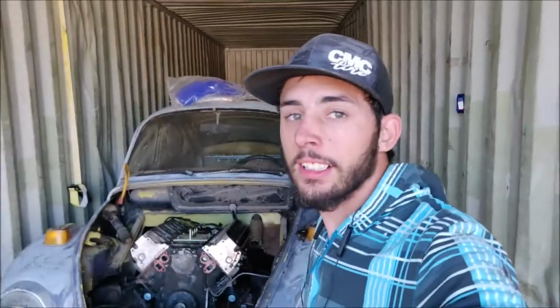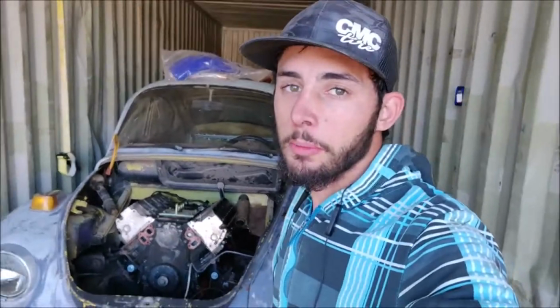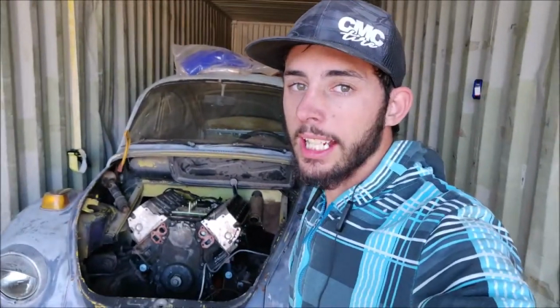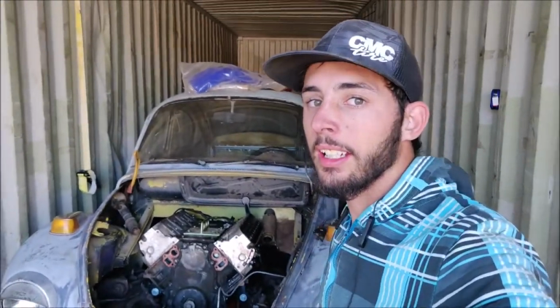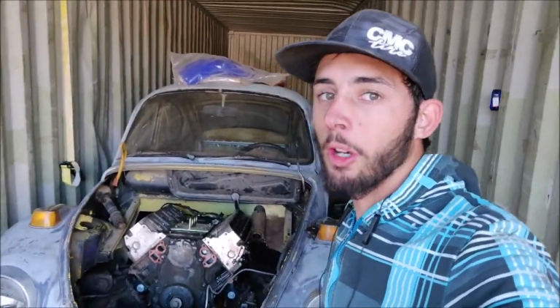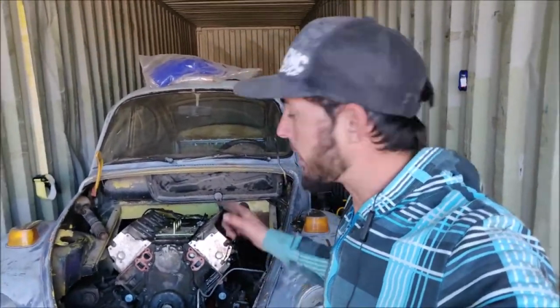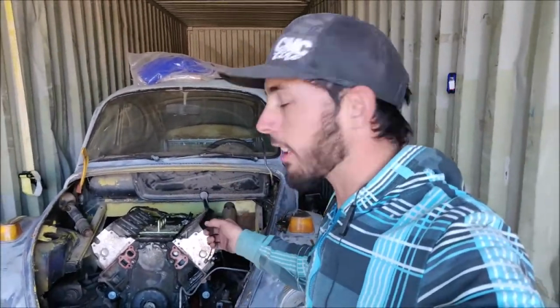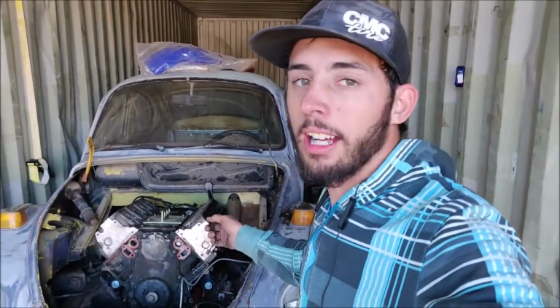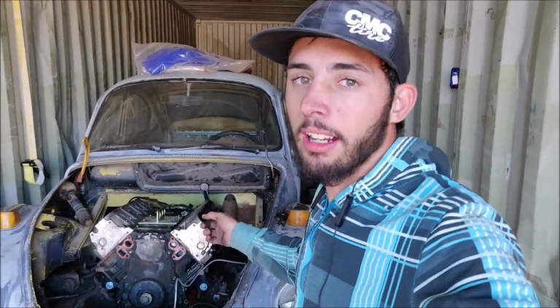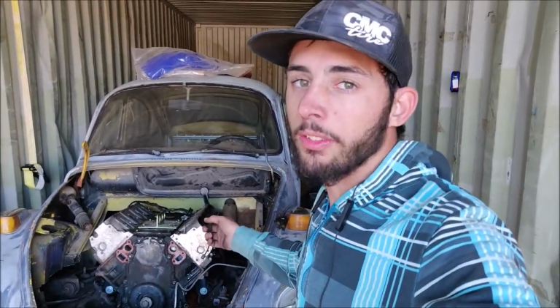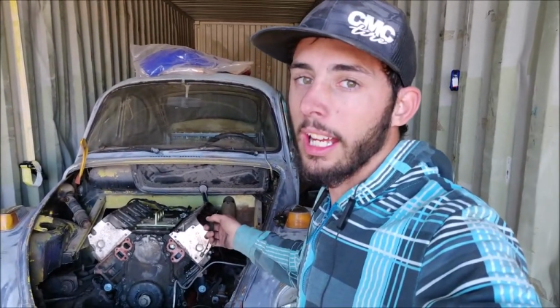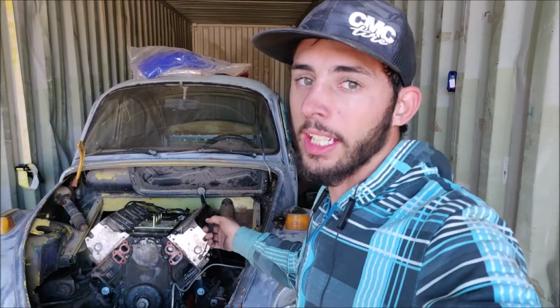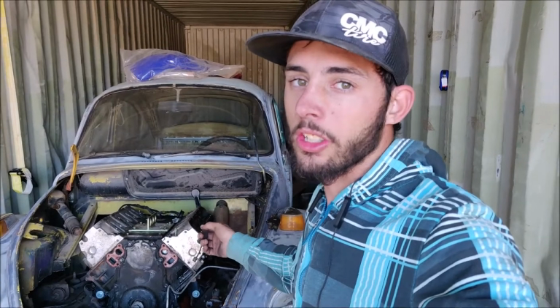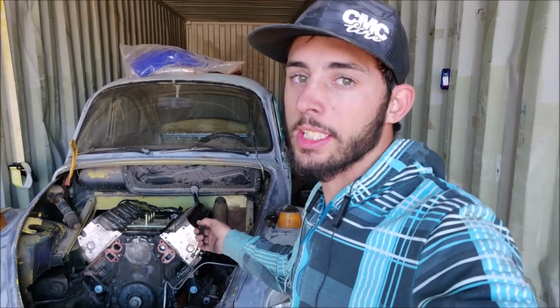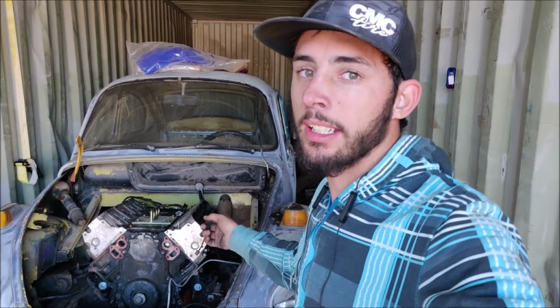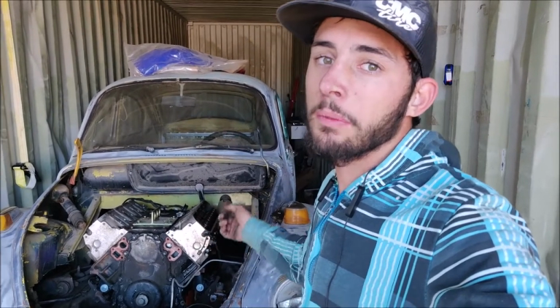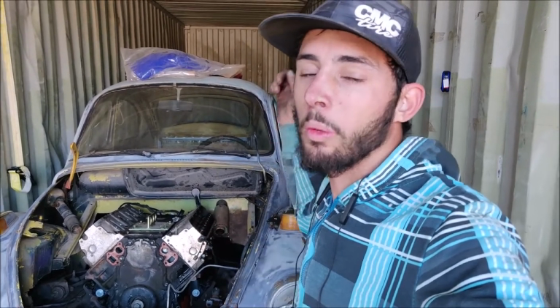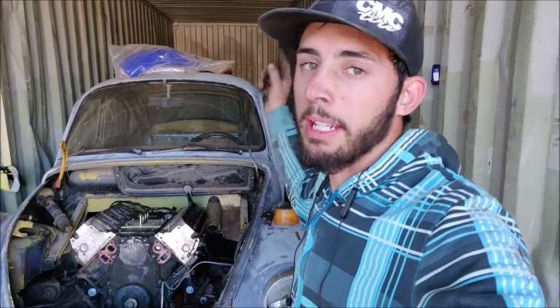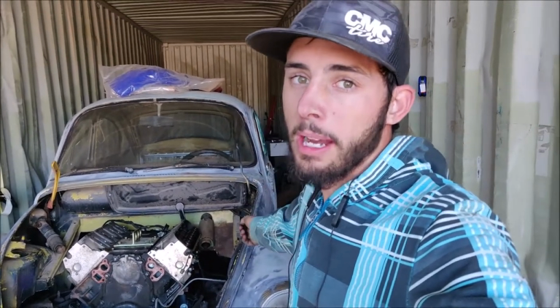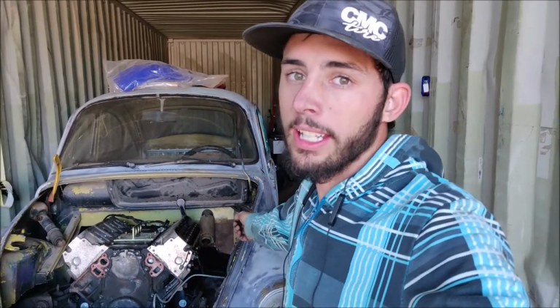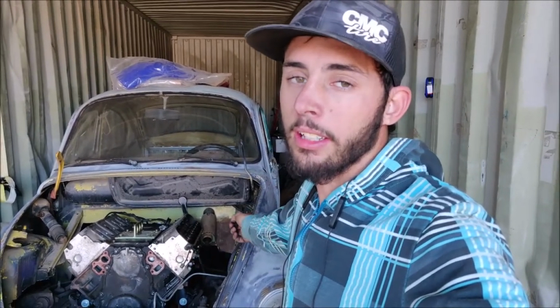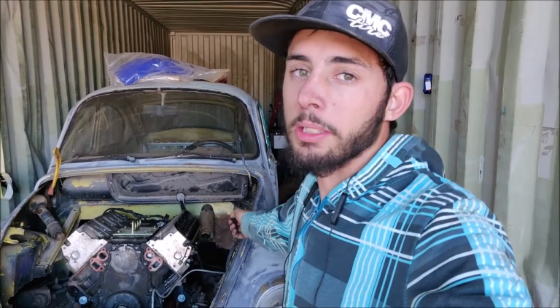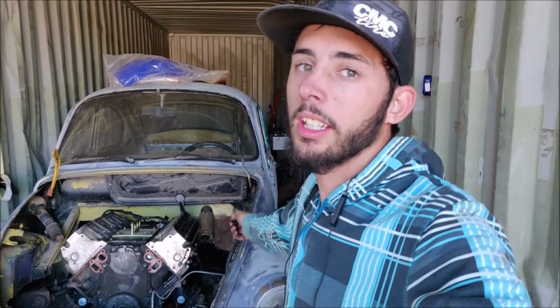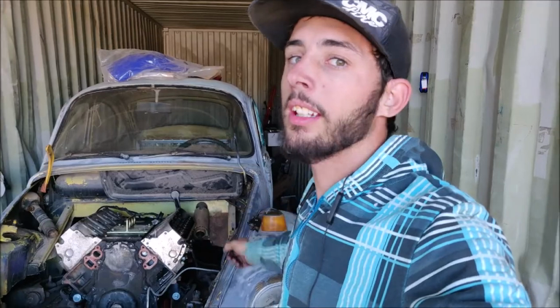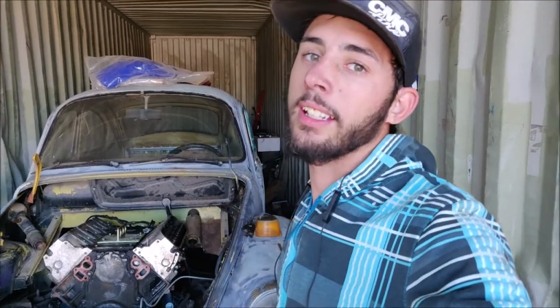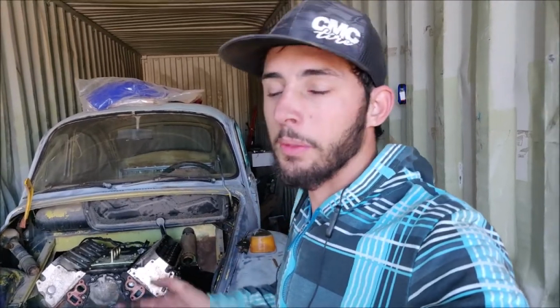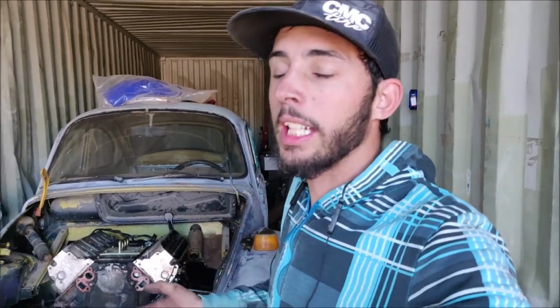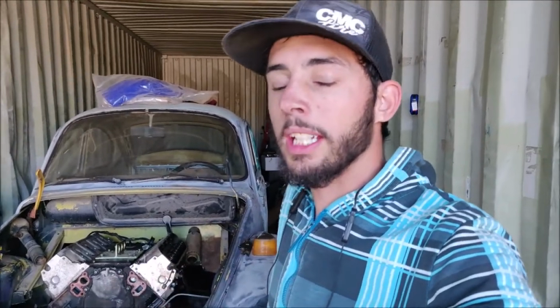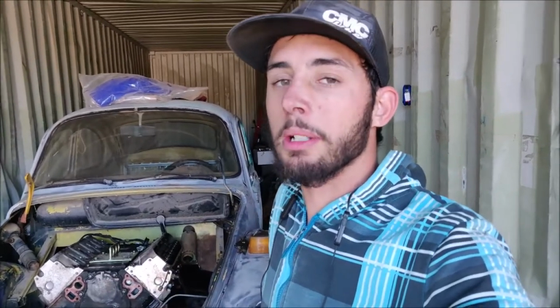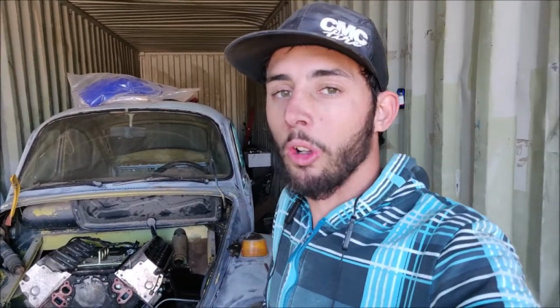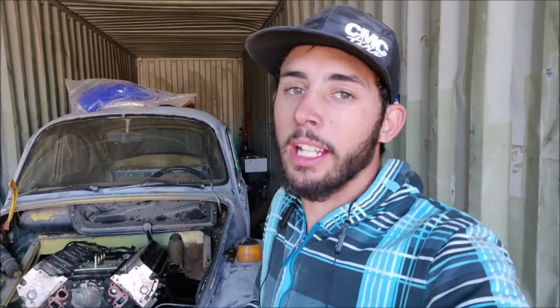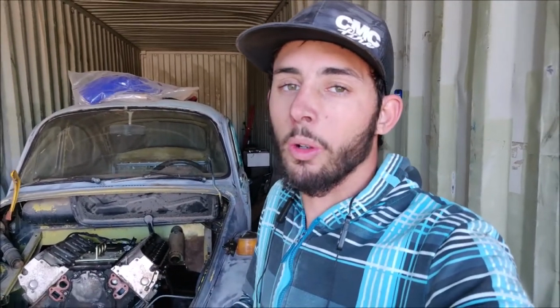I'm super excited. I'm going with a 6-liter LS — an LQ4 — out of a 2000 Chevy Suburban. Going with a built PowerGlide that I found on Facebook, and he told me it's built to hold around 800 horsepower.